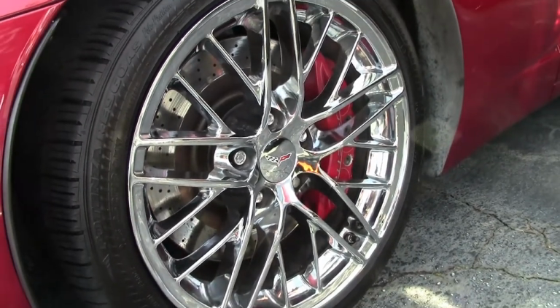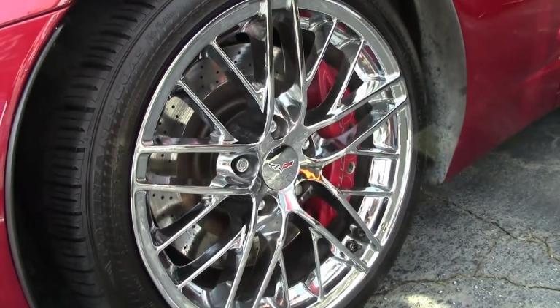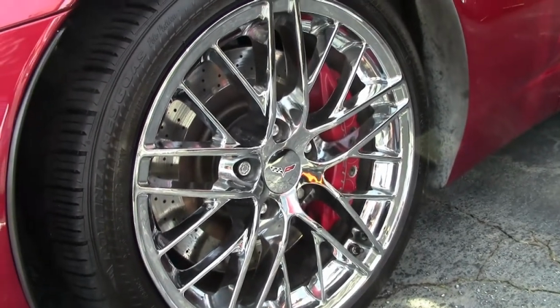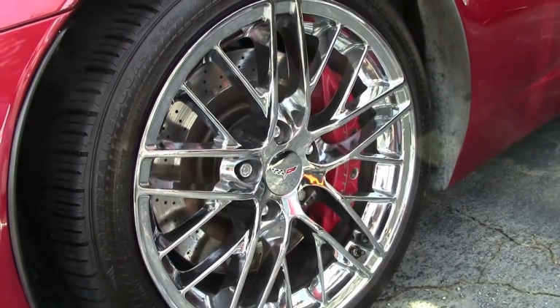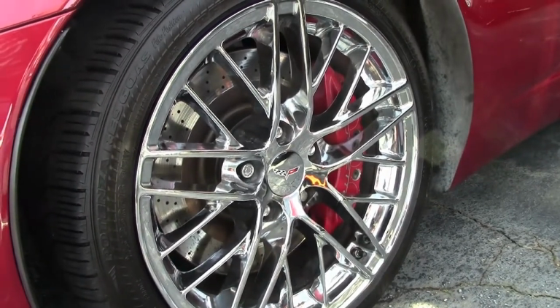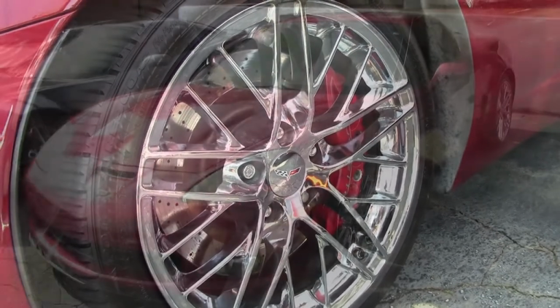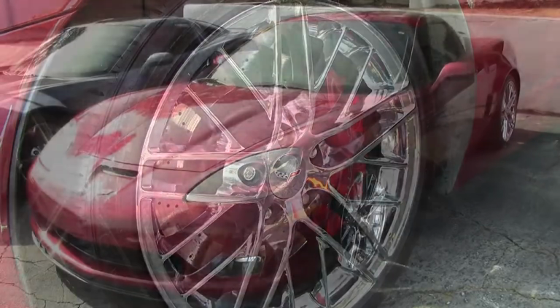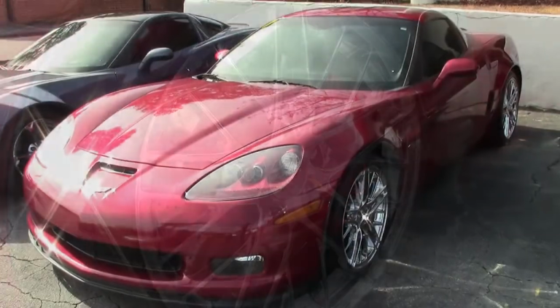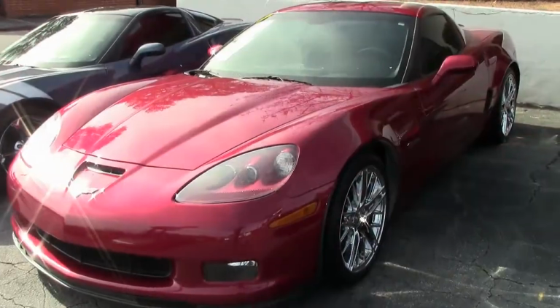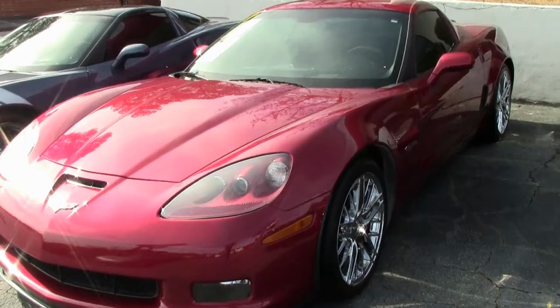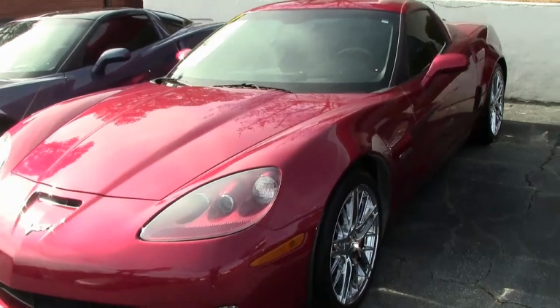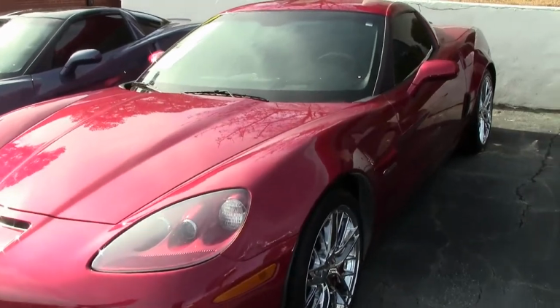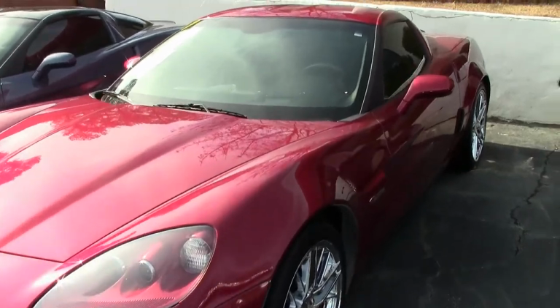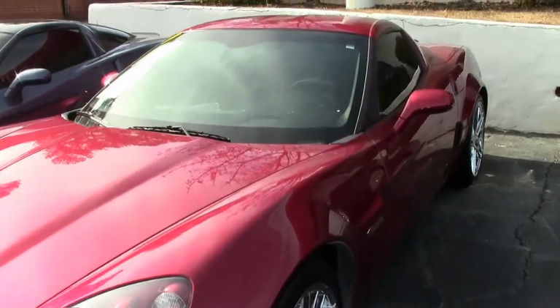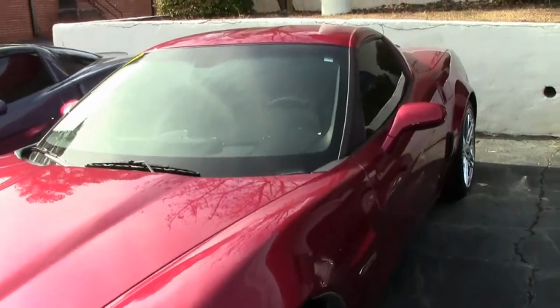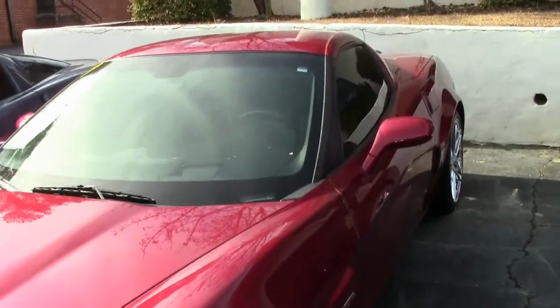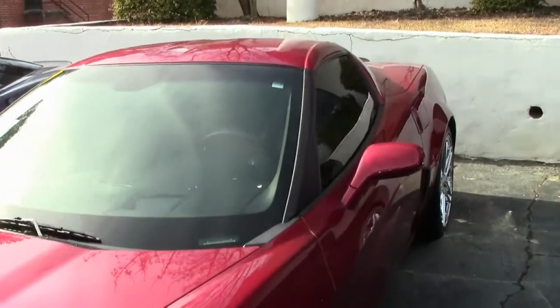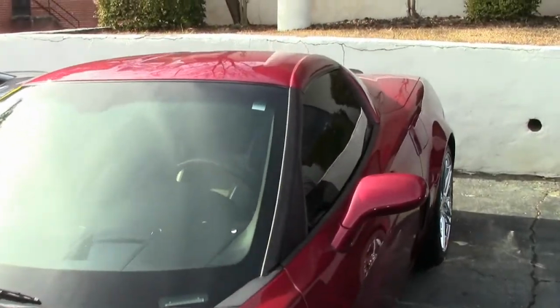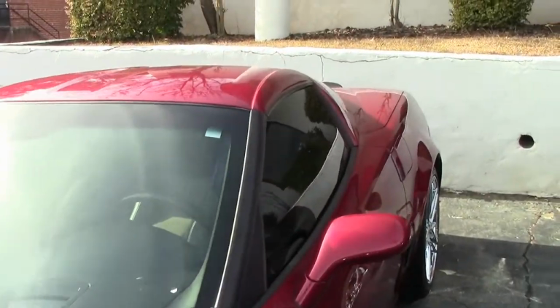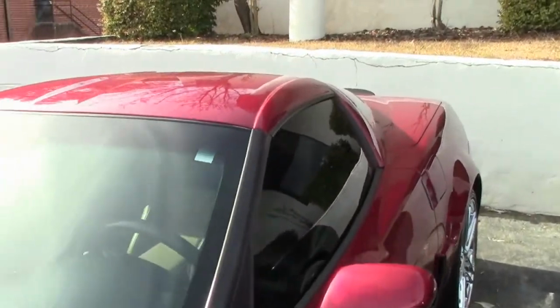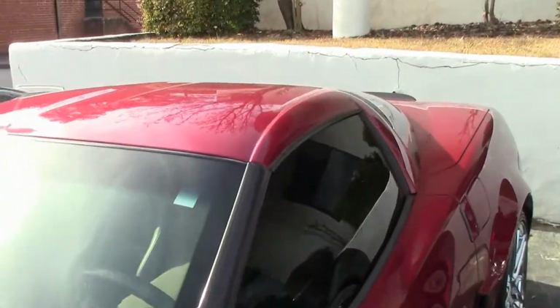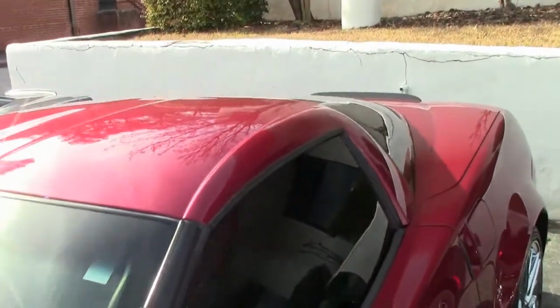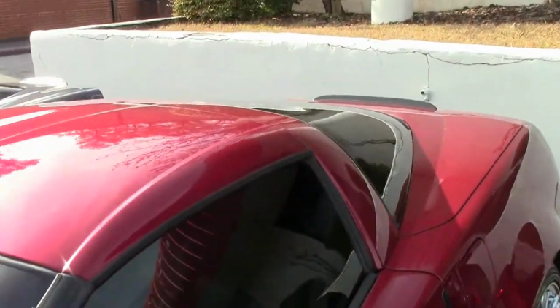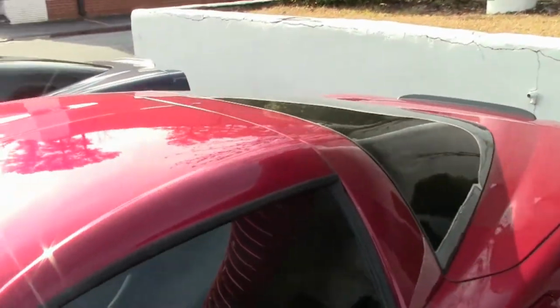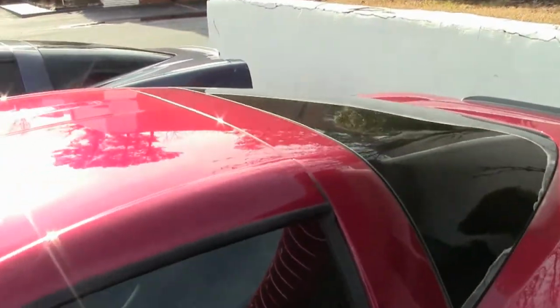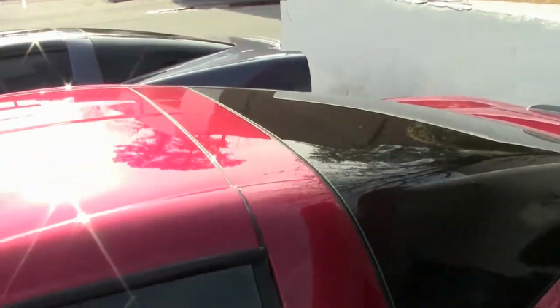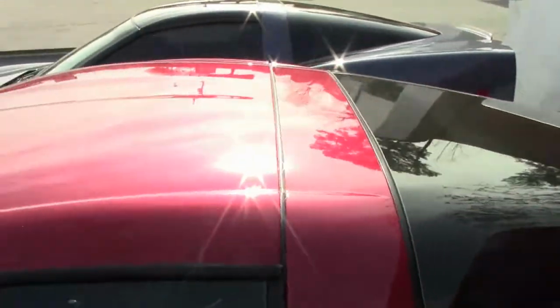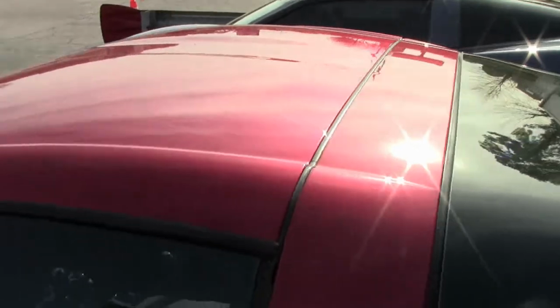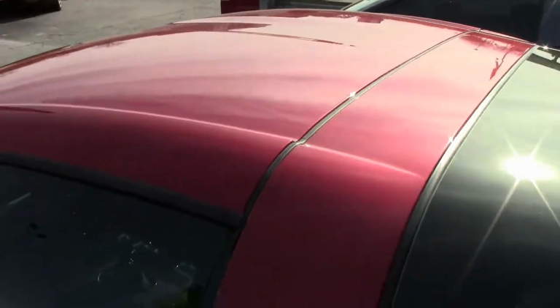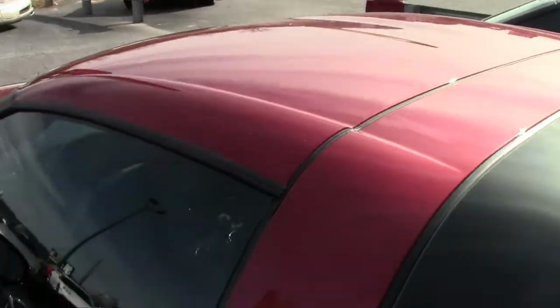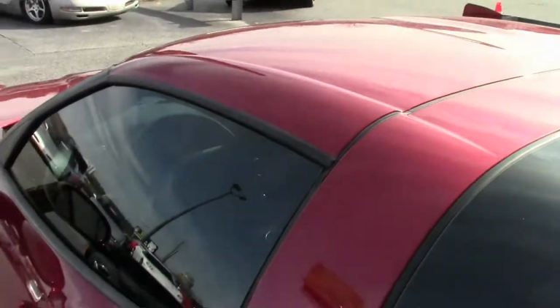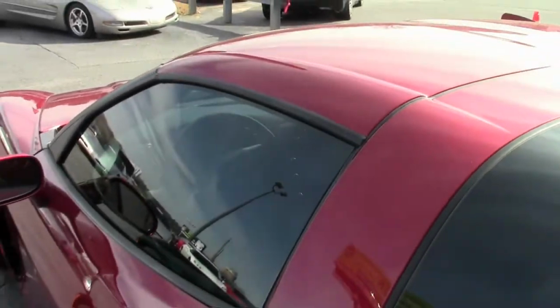Not only is it beautiful on the outside, but it has that ebony and cashmere interior. Under the hood, you'll find a 505-horsepower LS7 engine, along with a six-speed manual transmission.